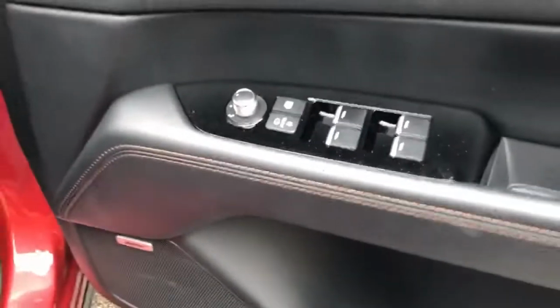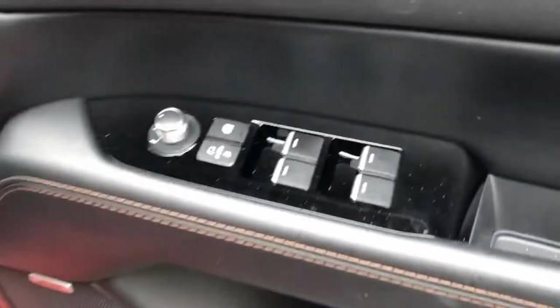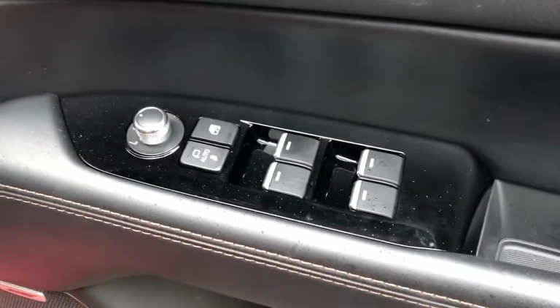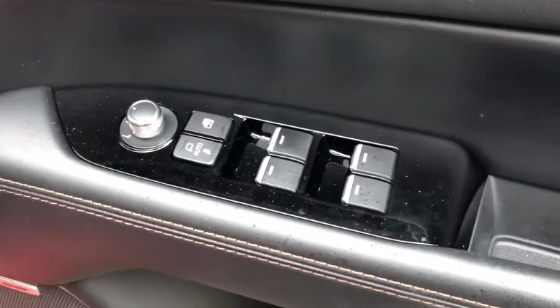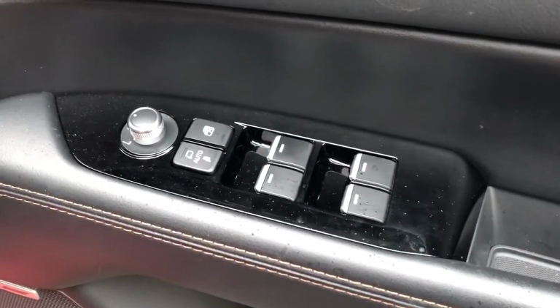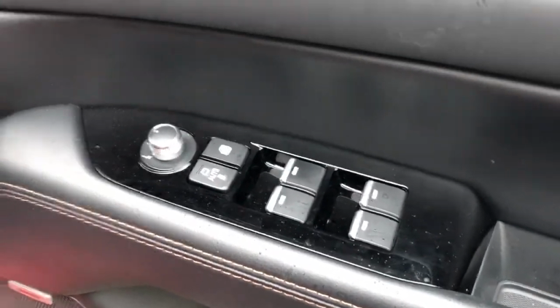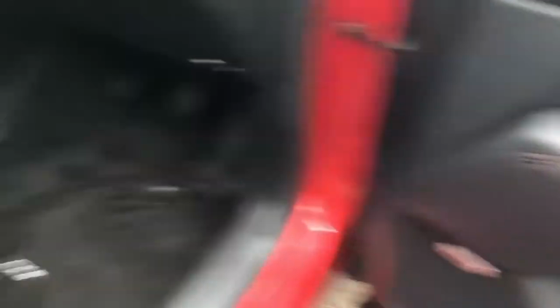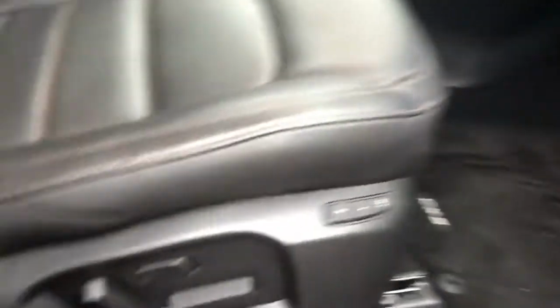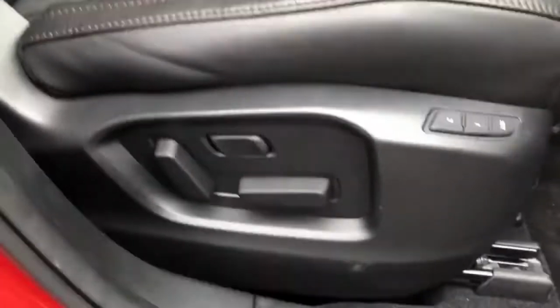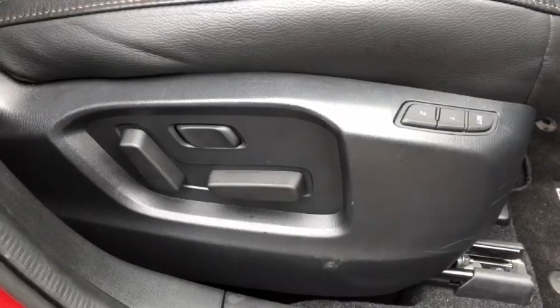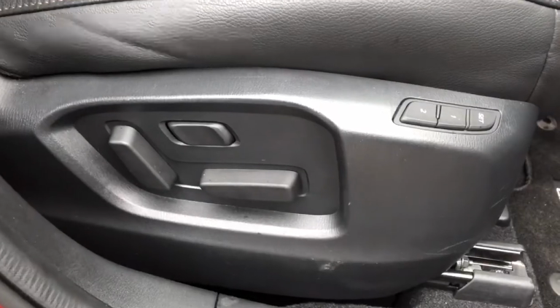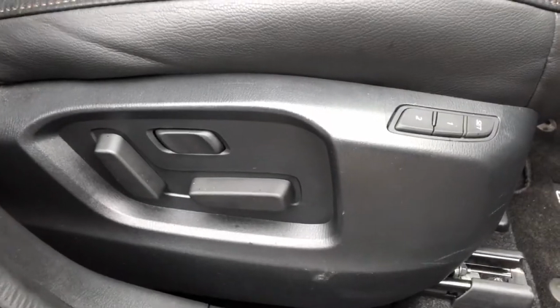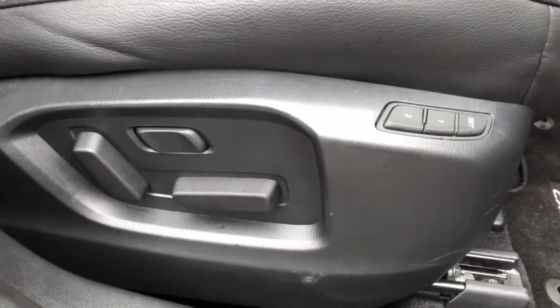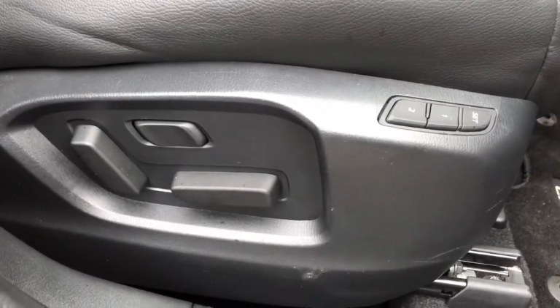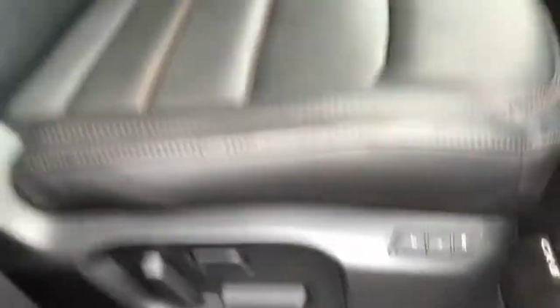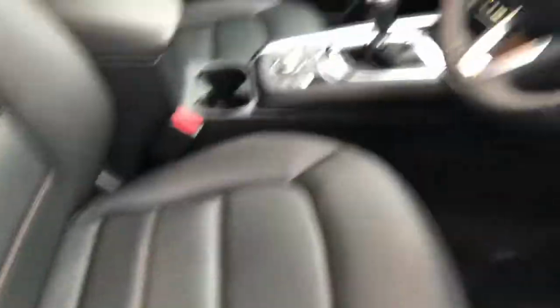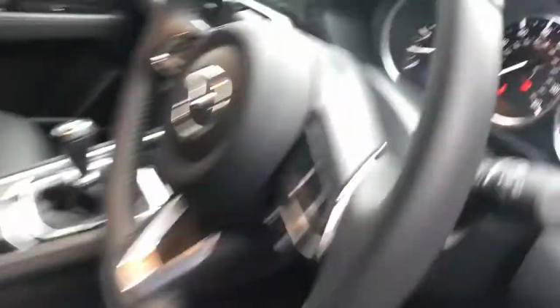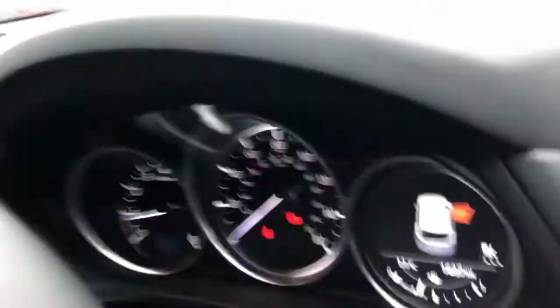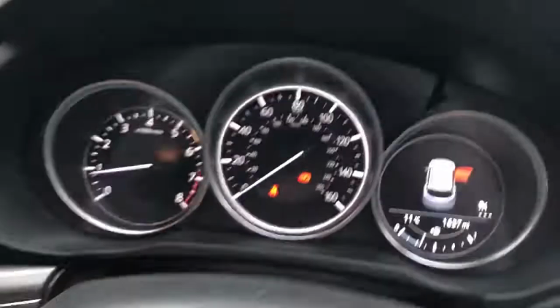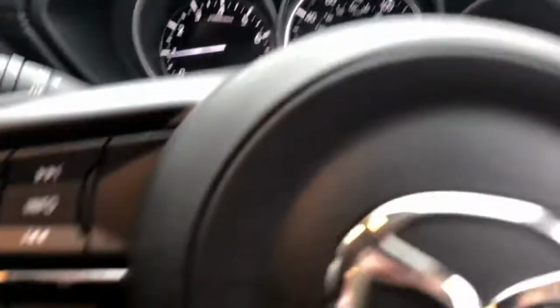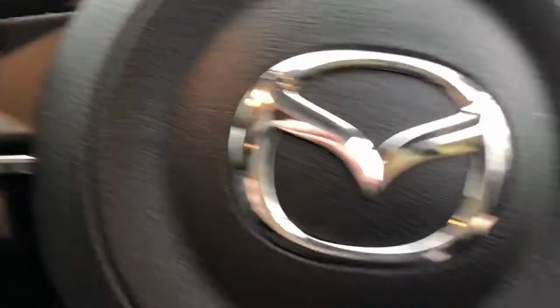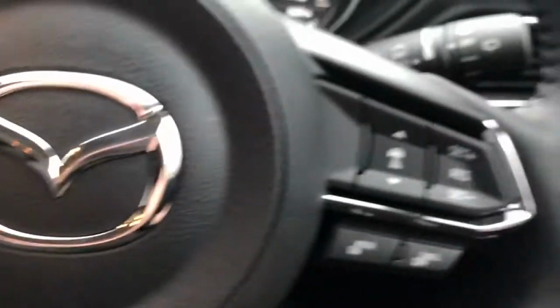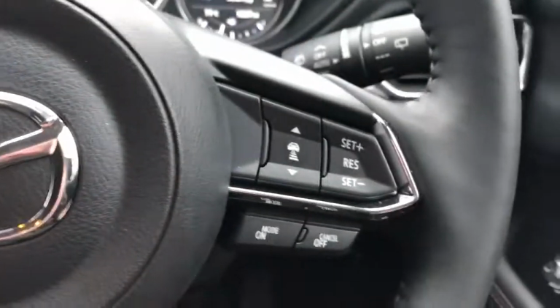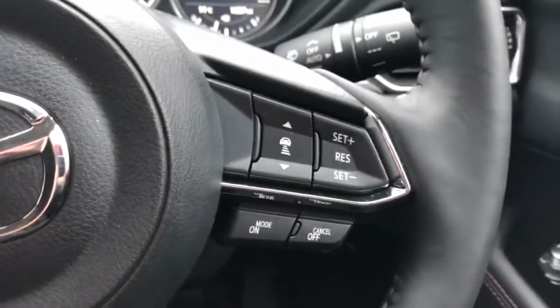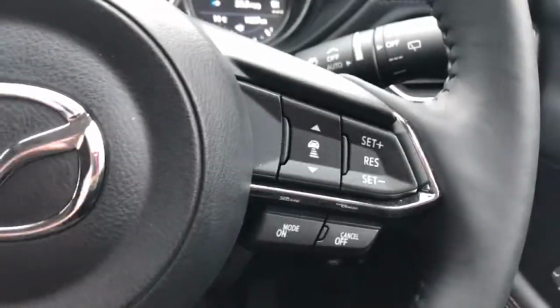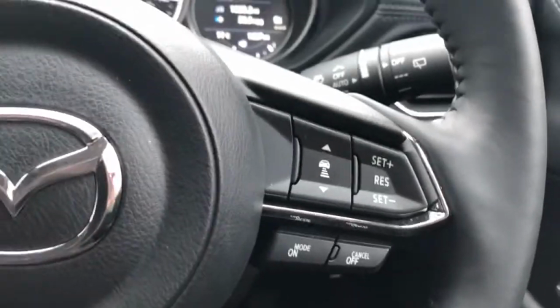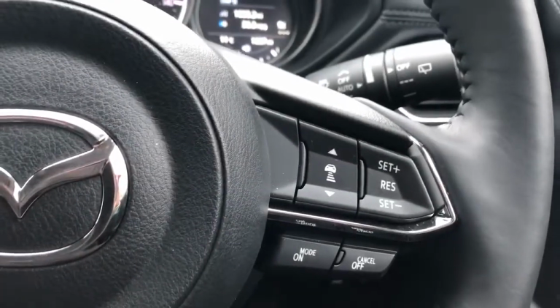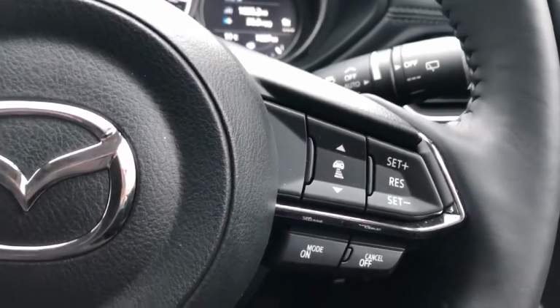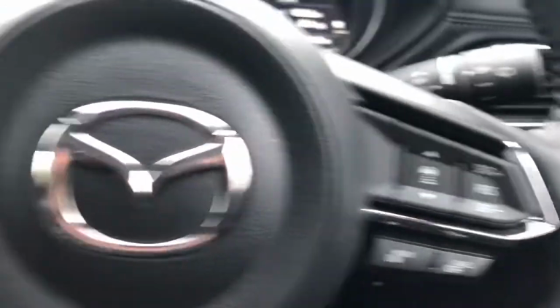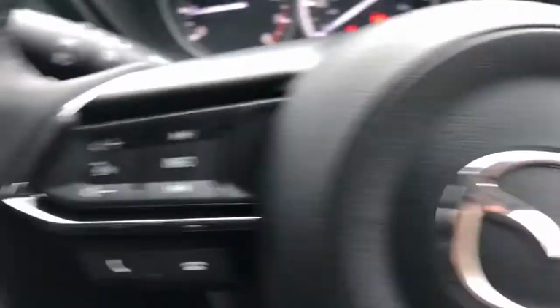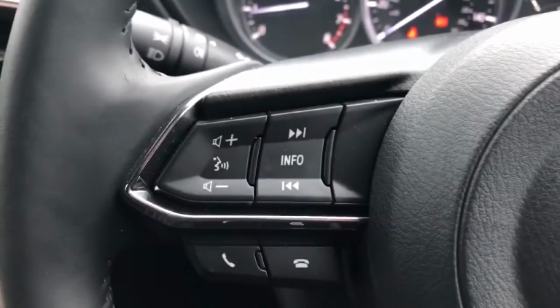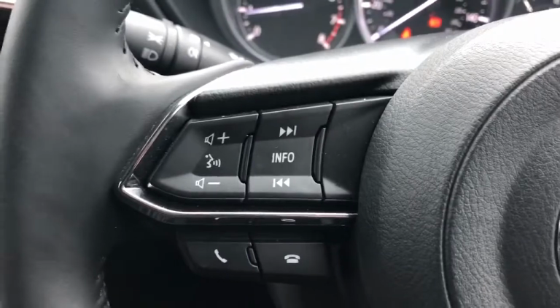Front electric windows and electric wing mirrors. Electric controls for the front seats, with the driver's having a memory function. There are steering wheel controls for cruise control, speed limiter, Bluetooth, and radio.